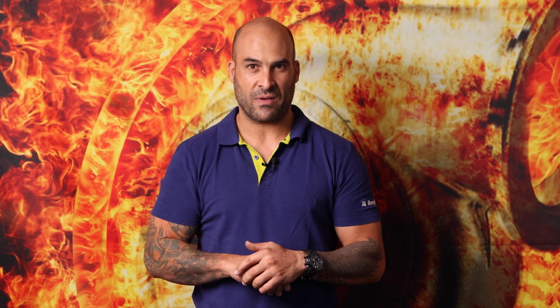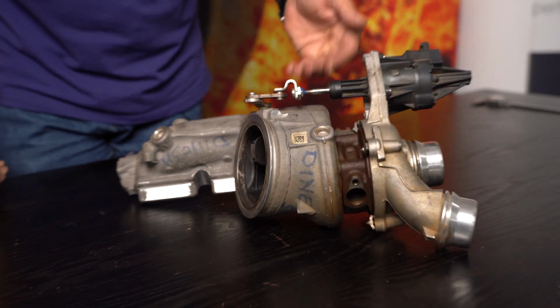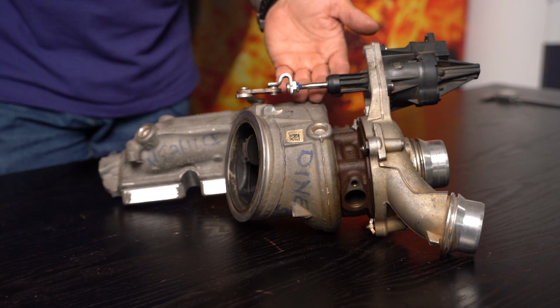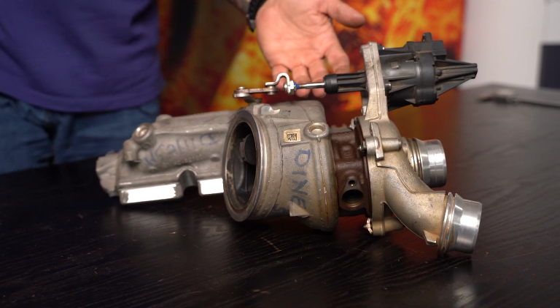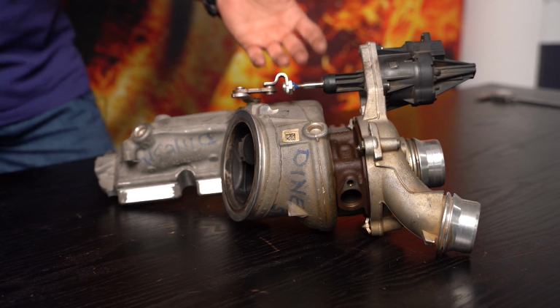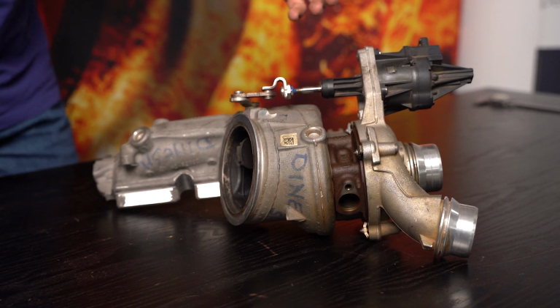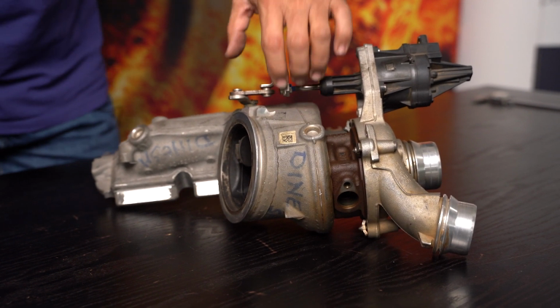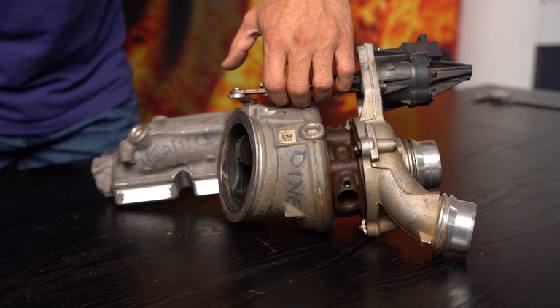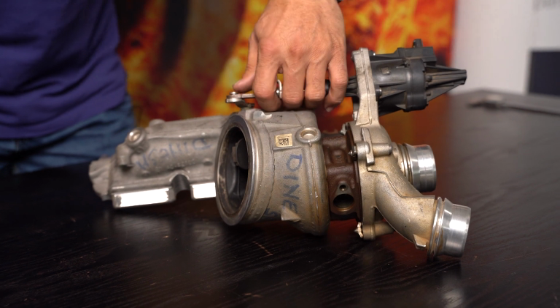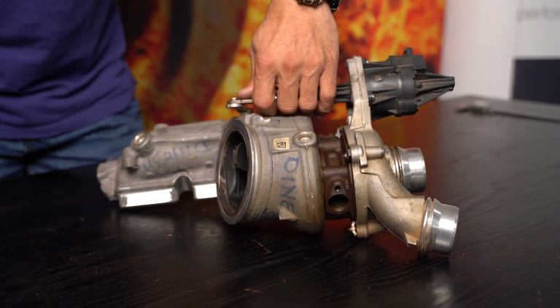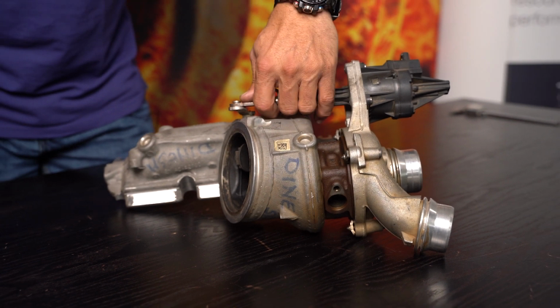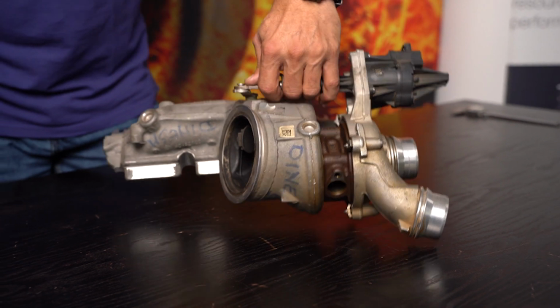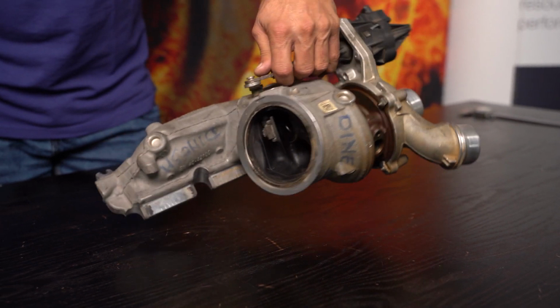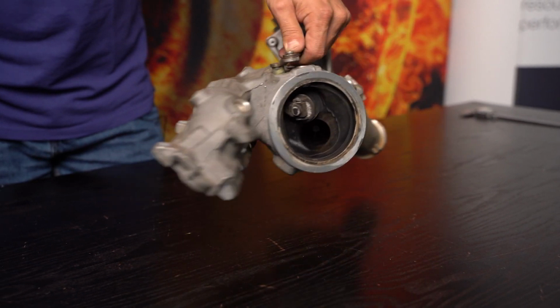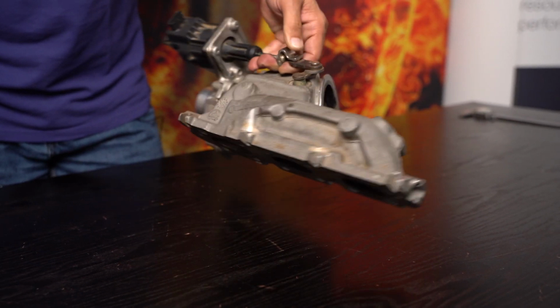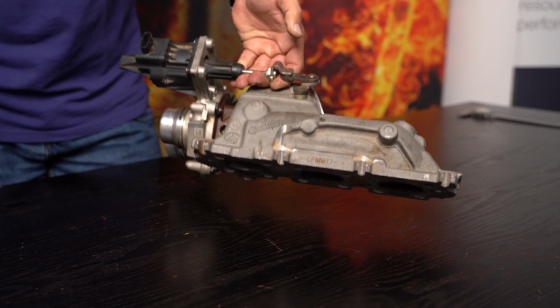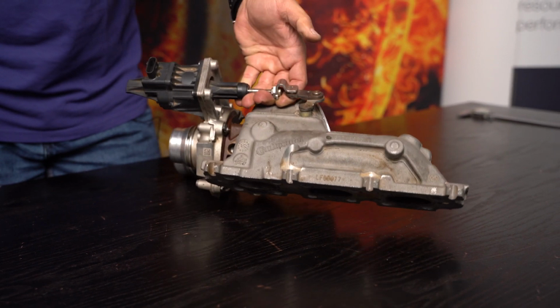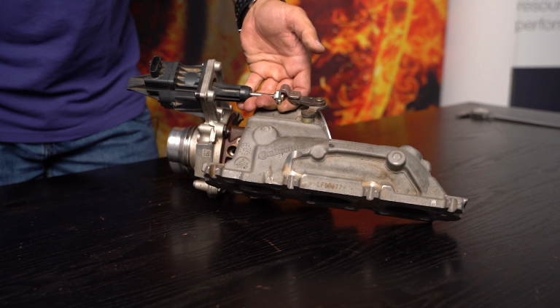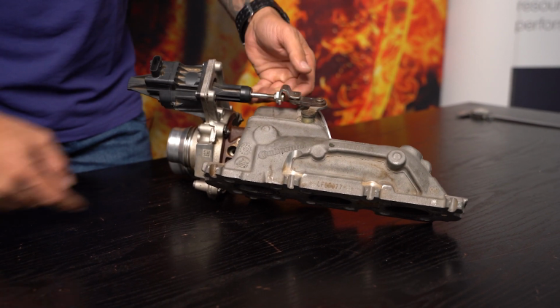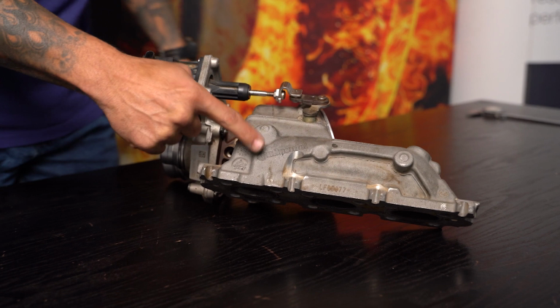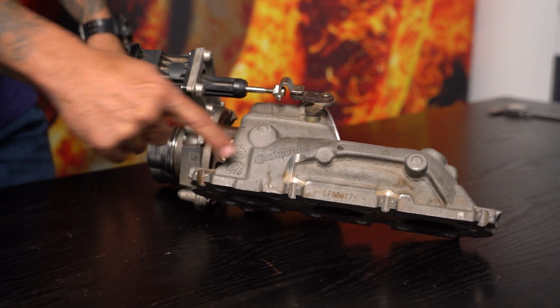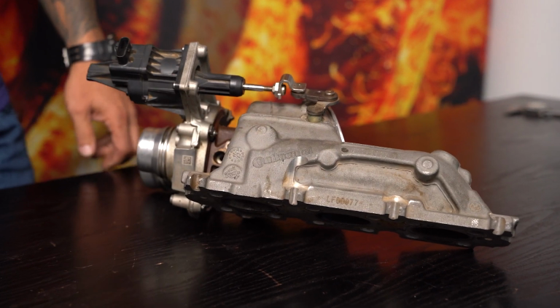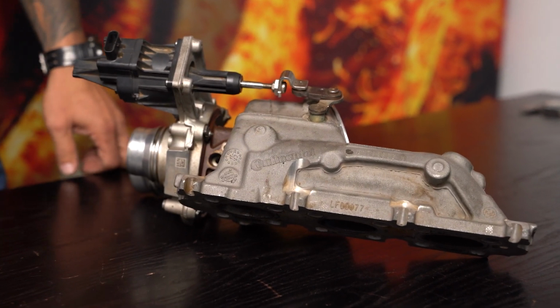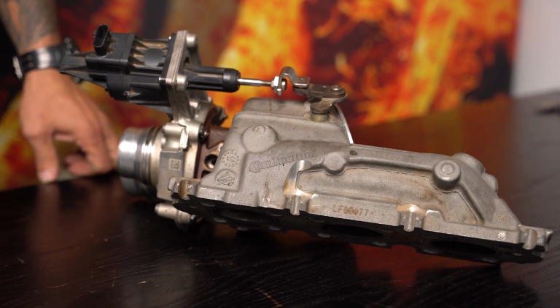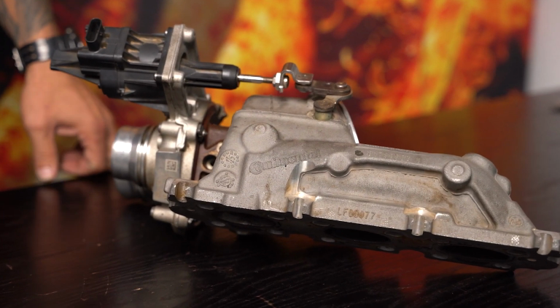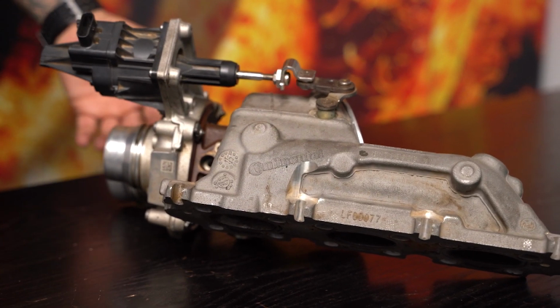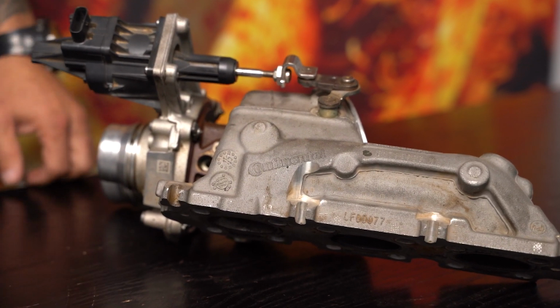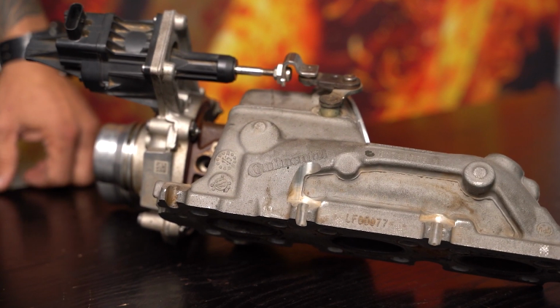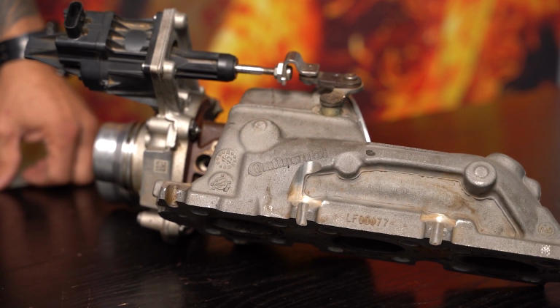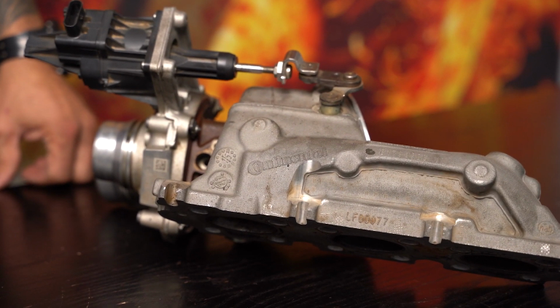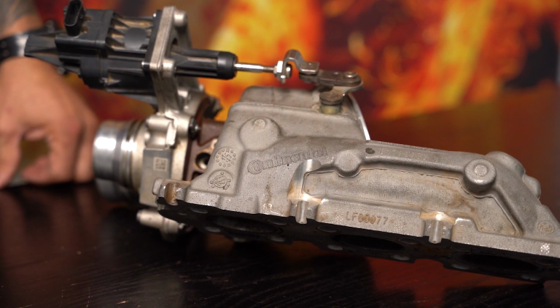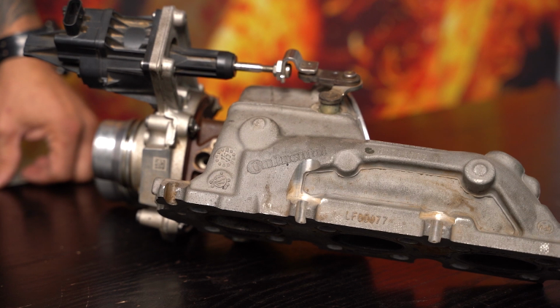So the first thing I want to show you is the brand of this turbocharger. For those of you that don't know, it's going to come as a surprise: Continental. Continental is the same company that manufactures tires —